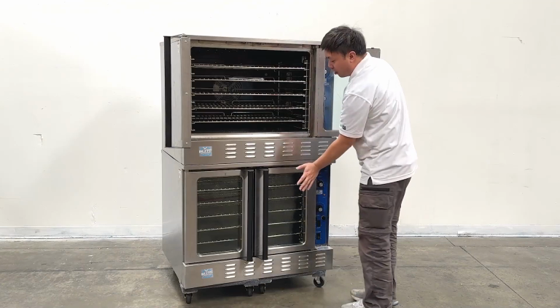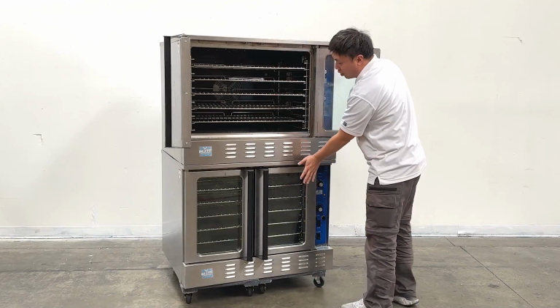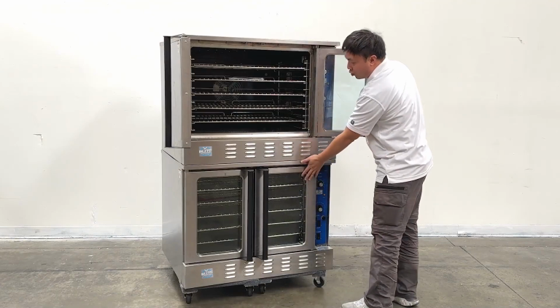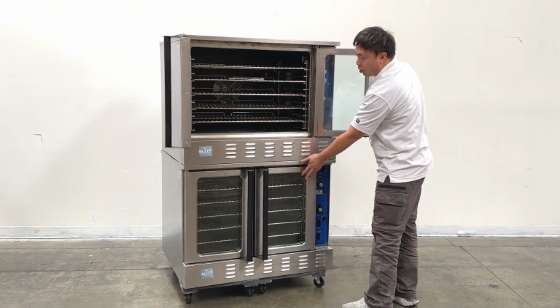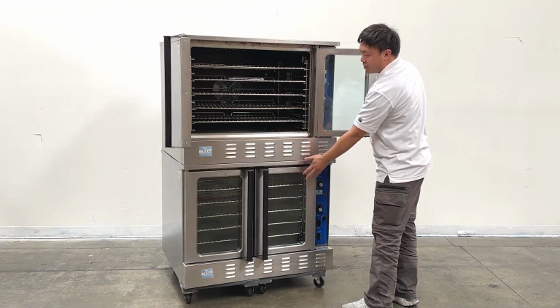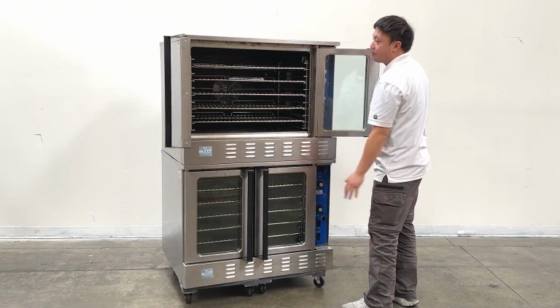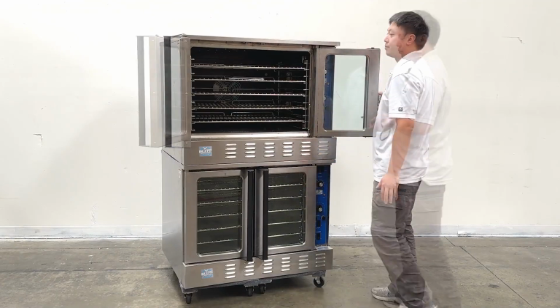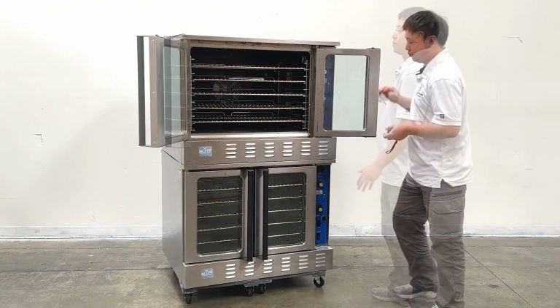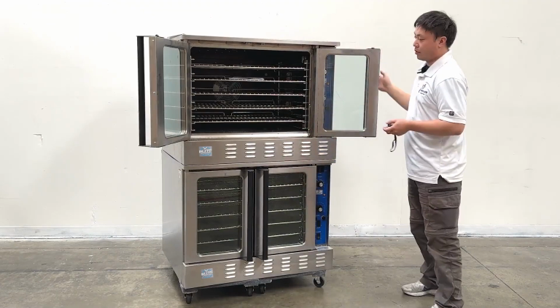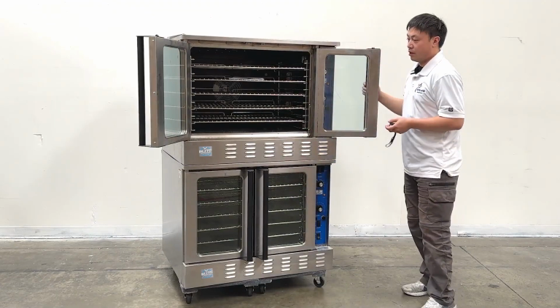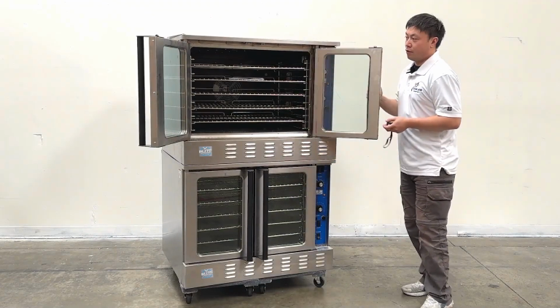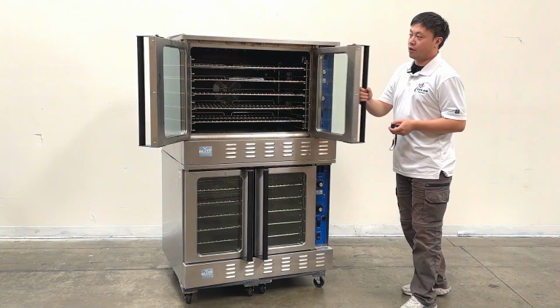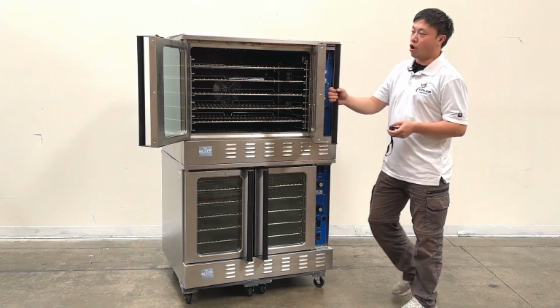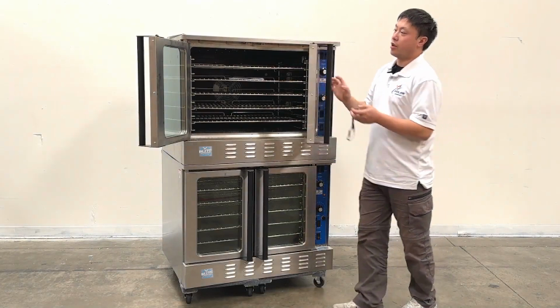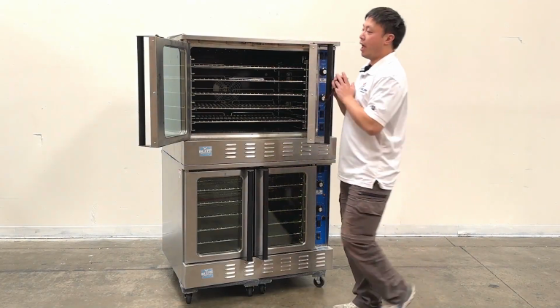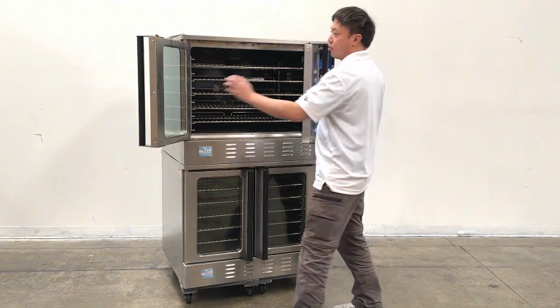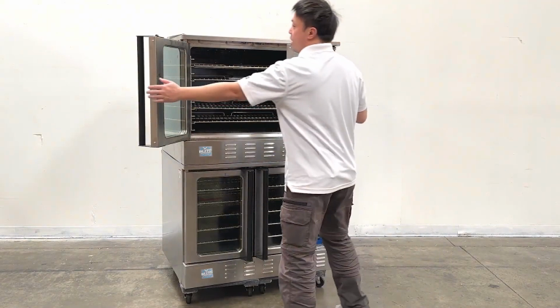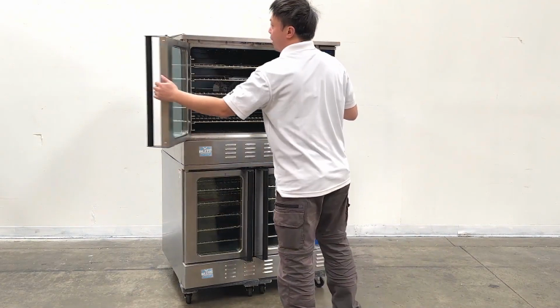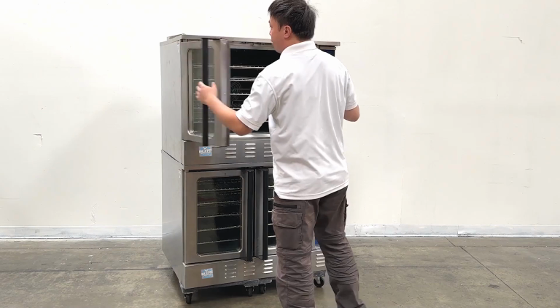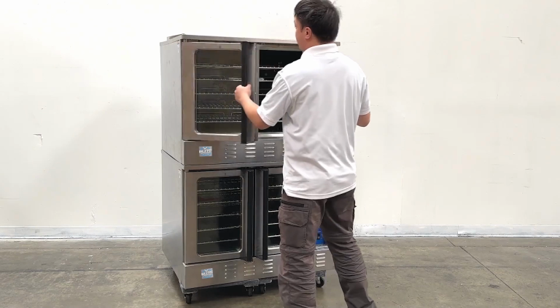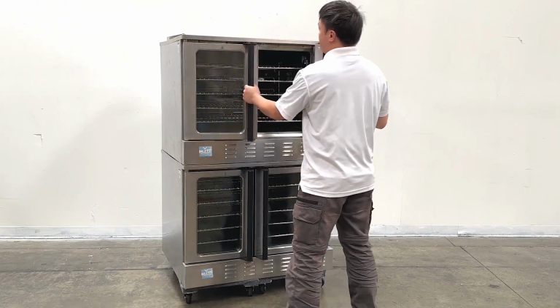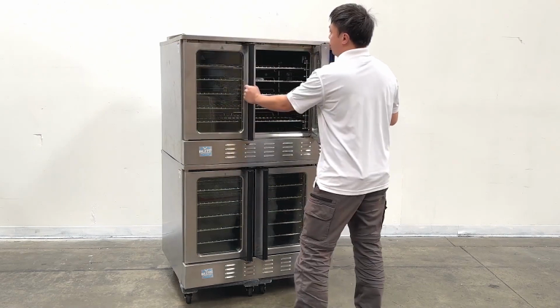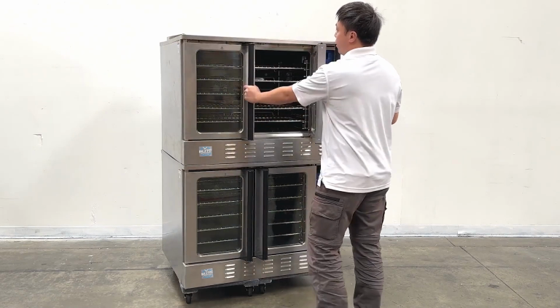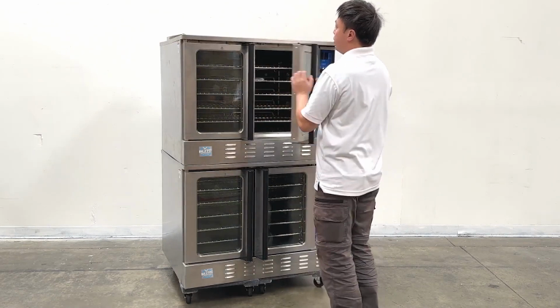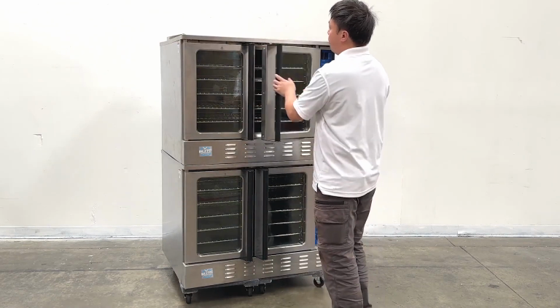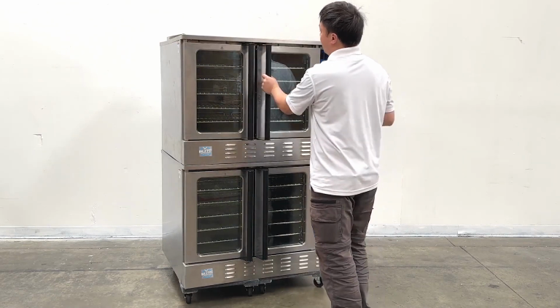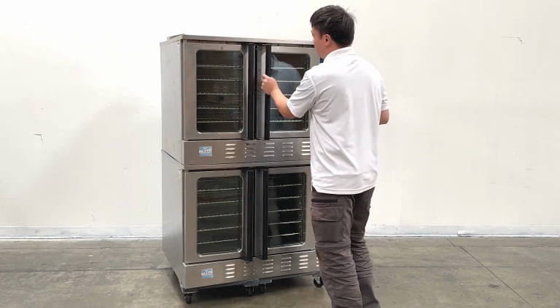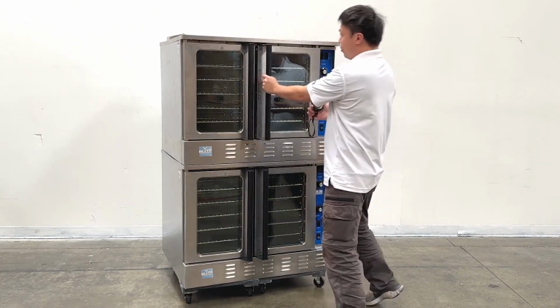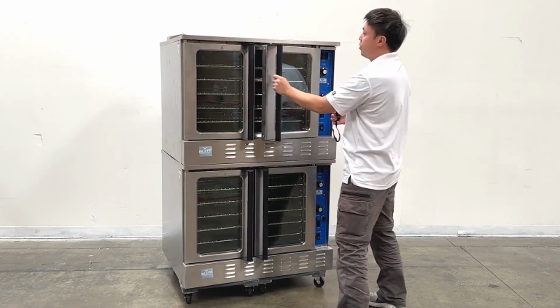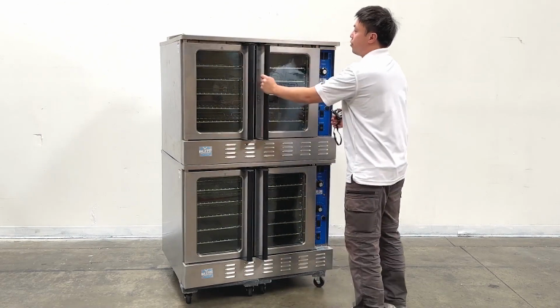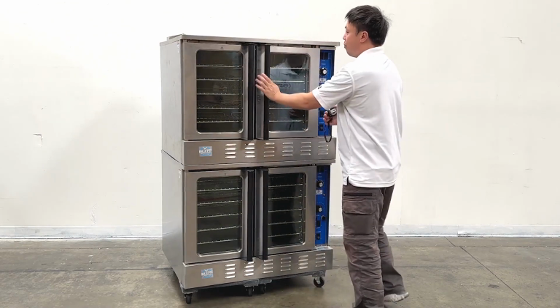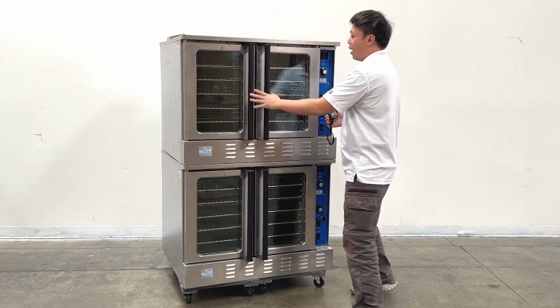The bottom unit will be the same. For this door, they have two separate handles. You can open and close them one by one.